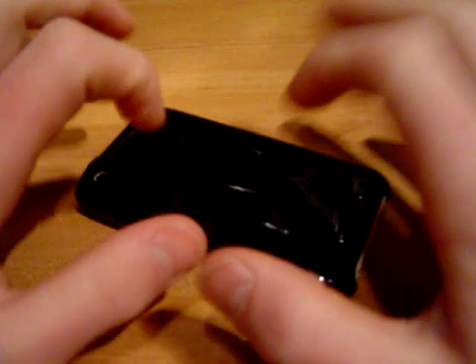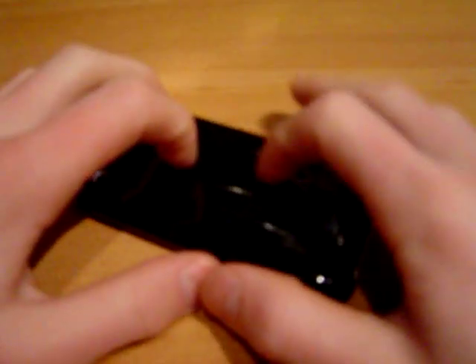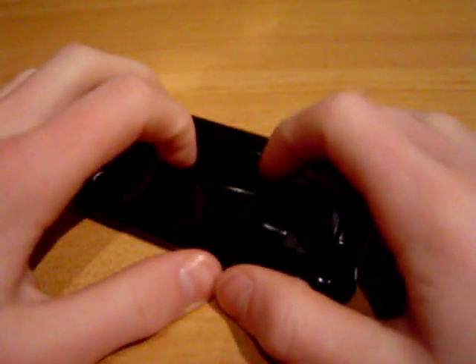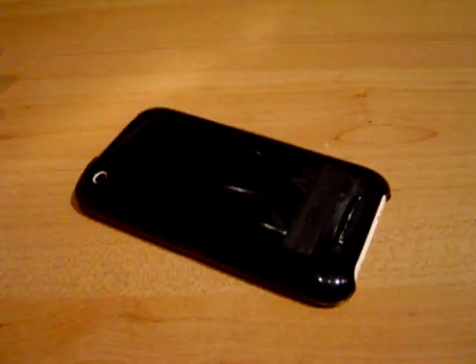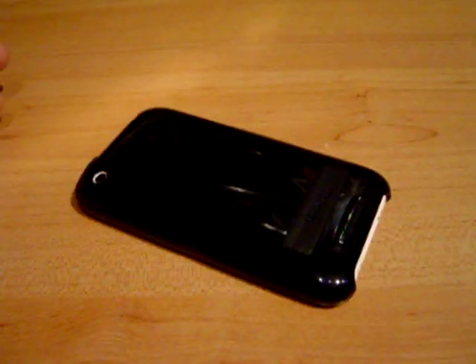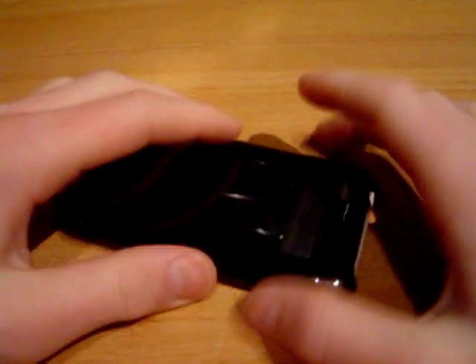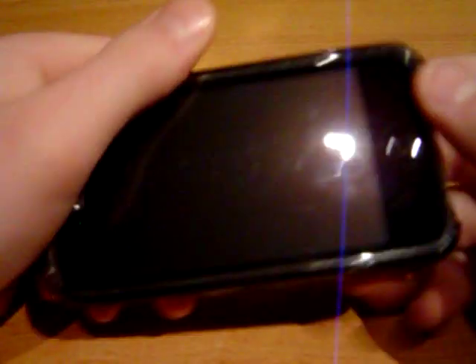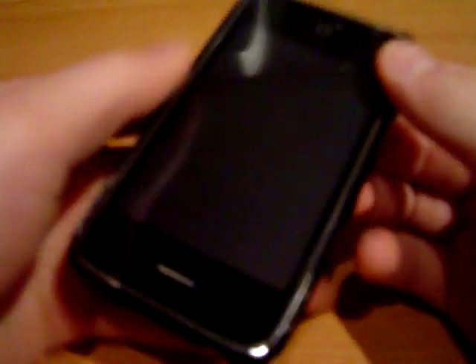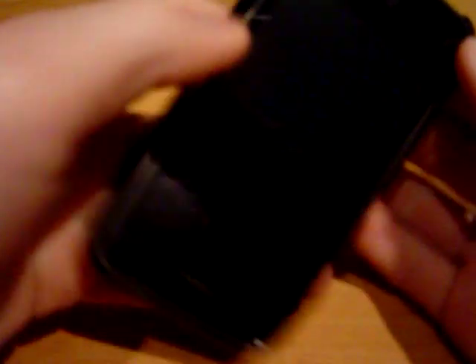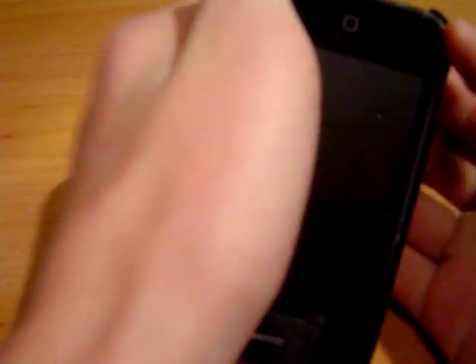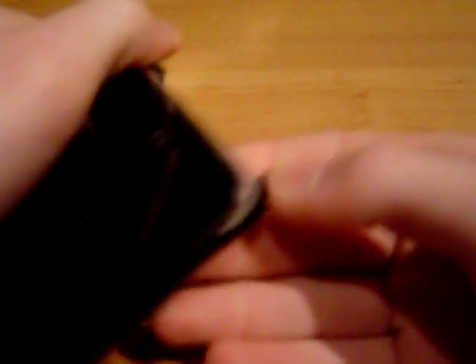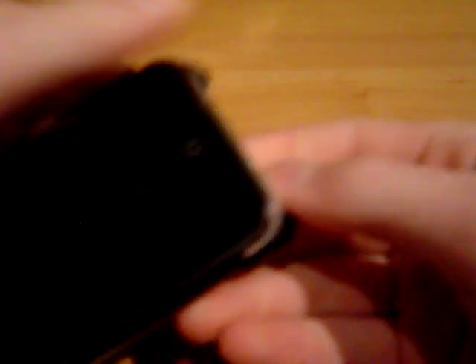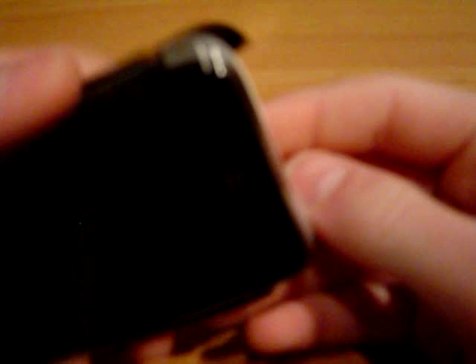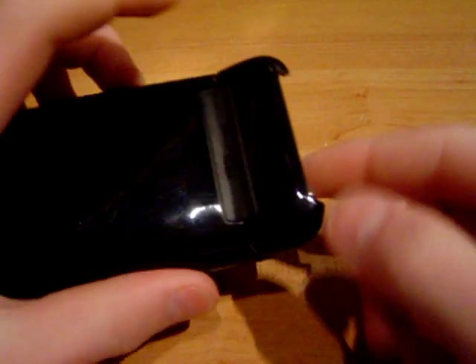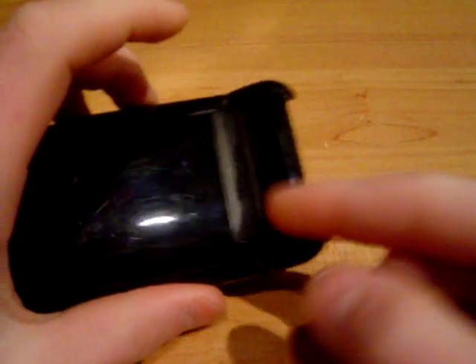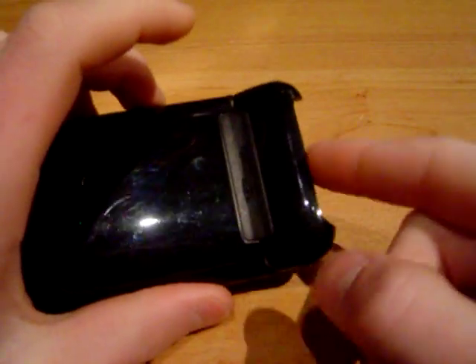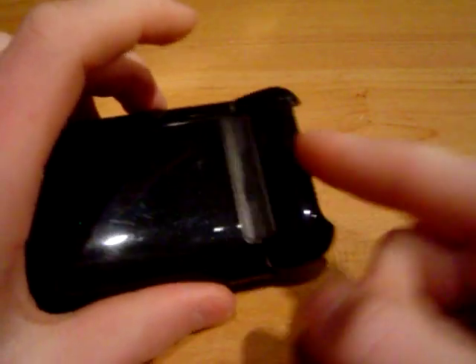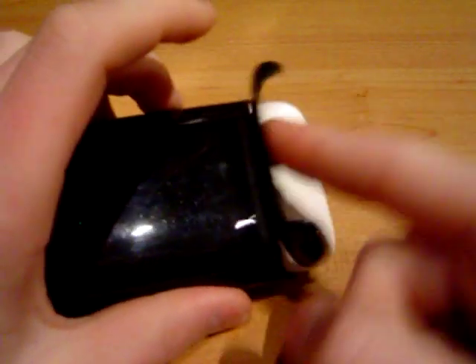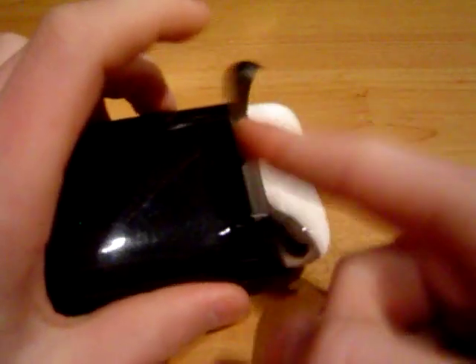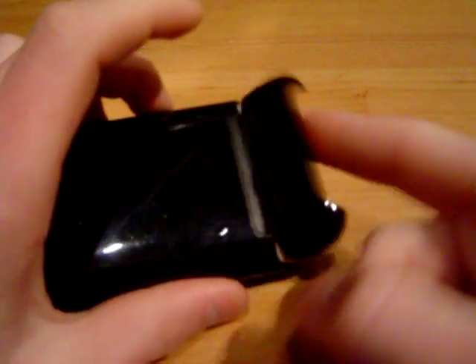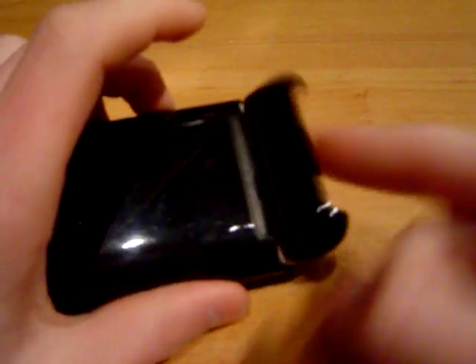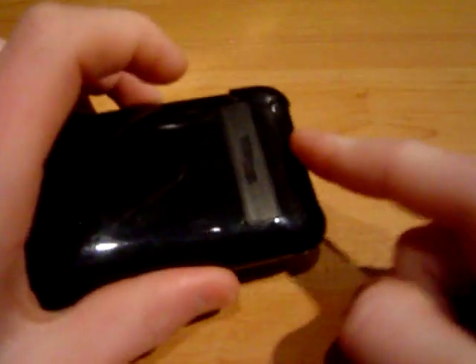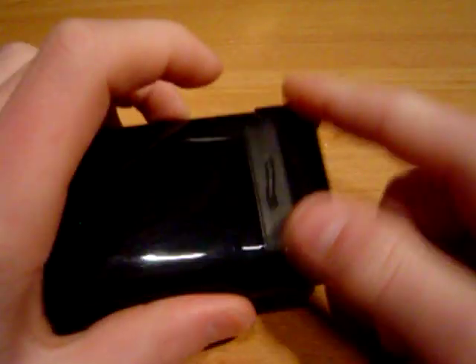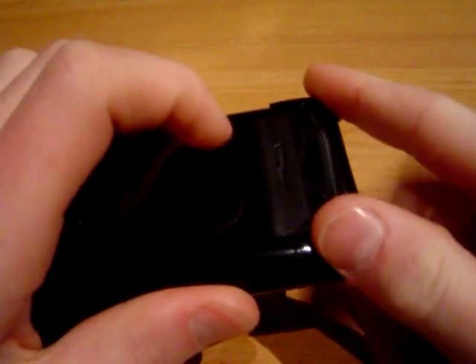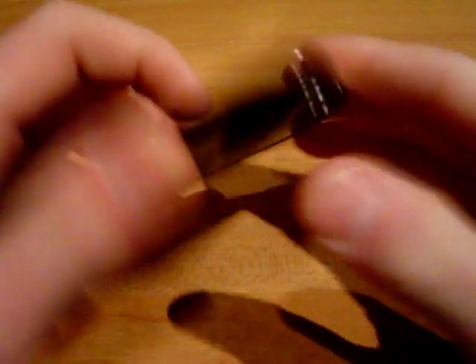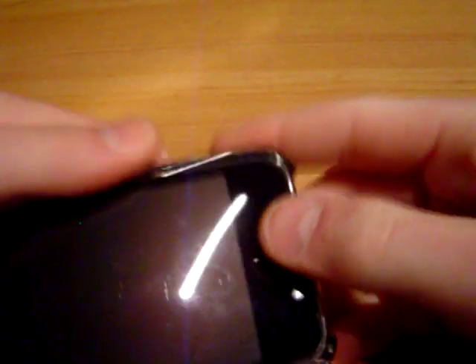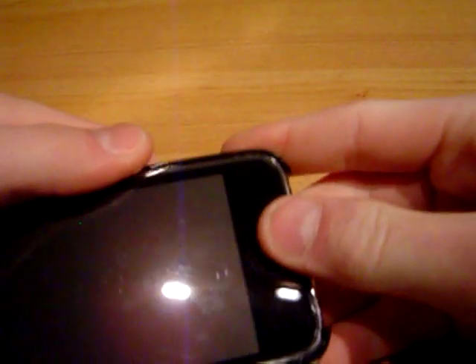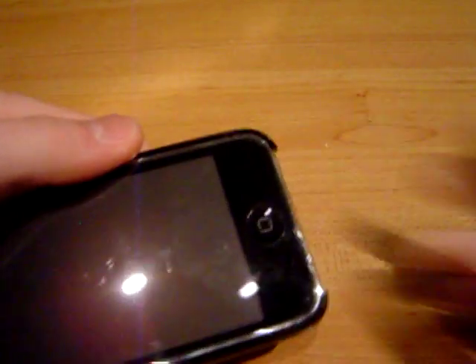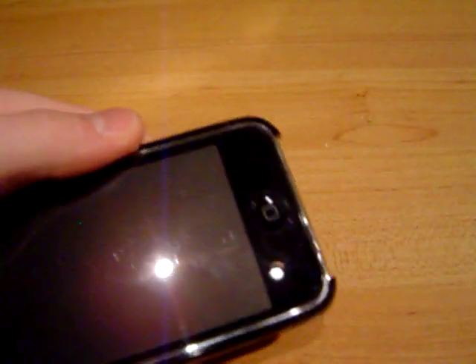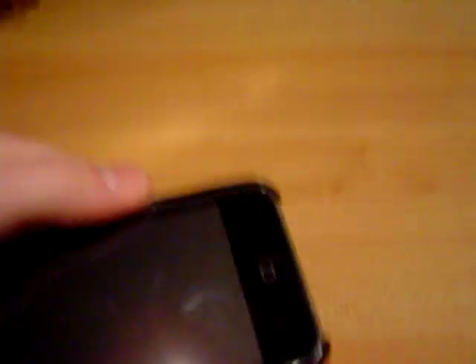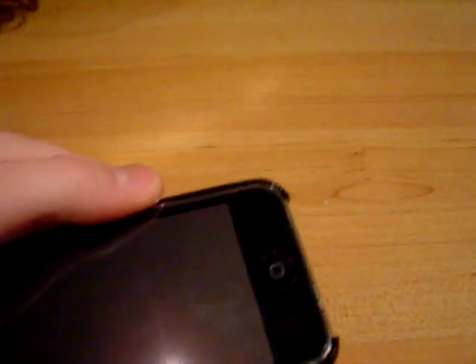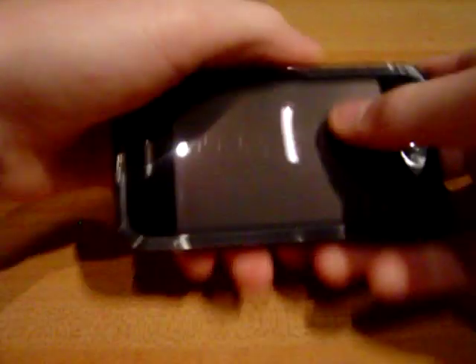Some of the cons to the Contour Flick: this flicky part worries me a little. I don't know how many times you're going to be able to do that before it breaks. It seems pretty durable, pretty sturdy, but I don't know.